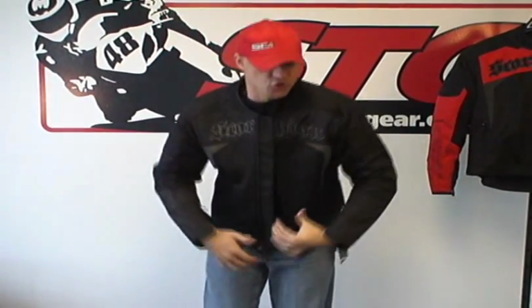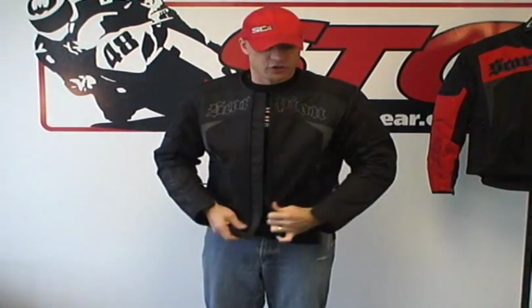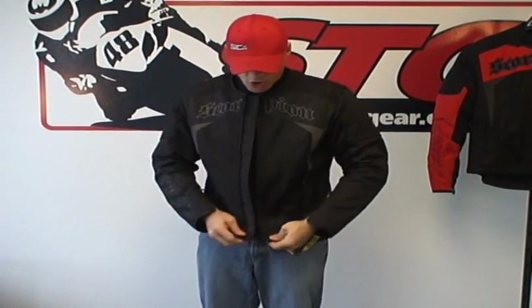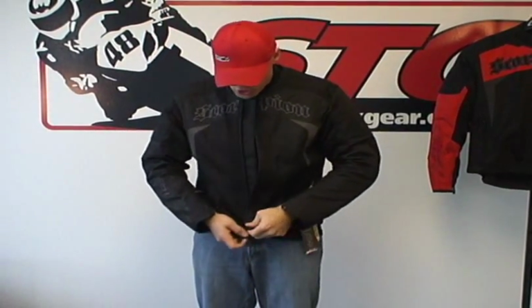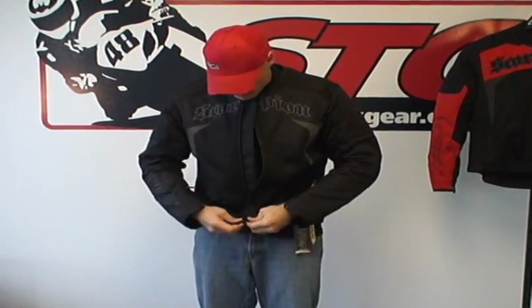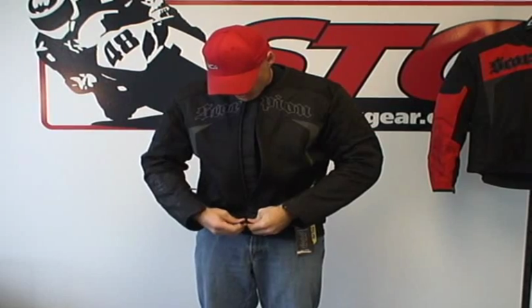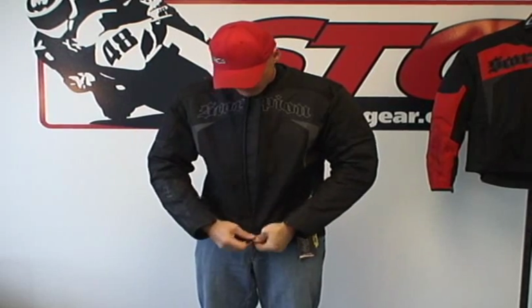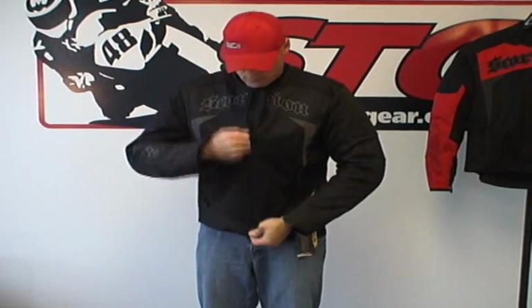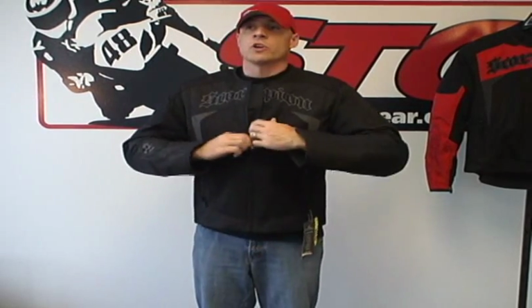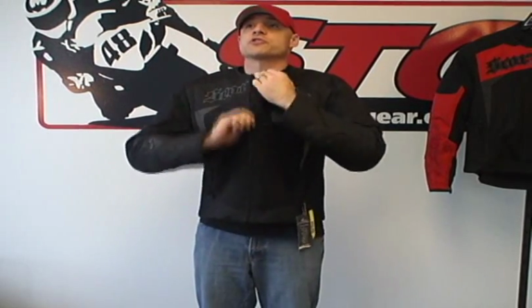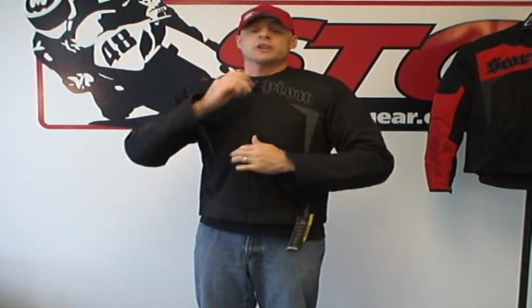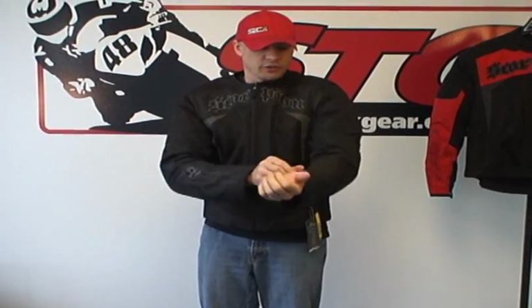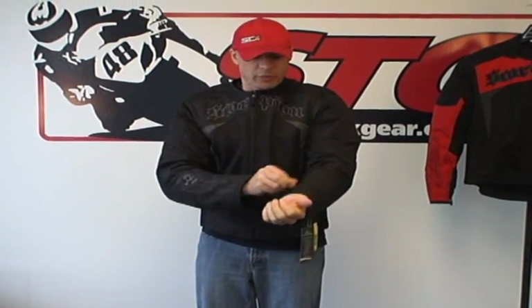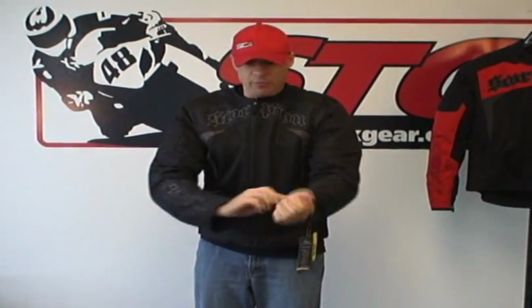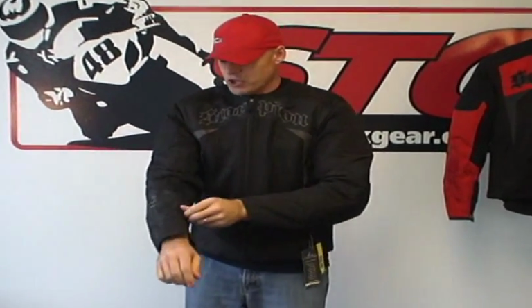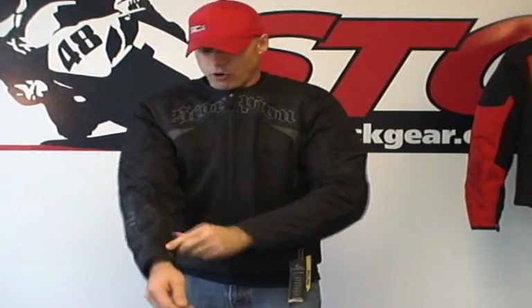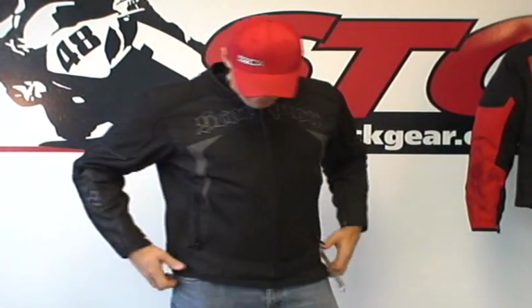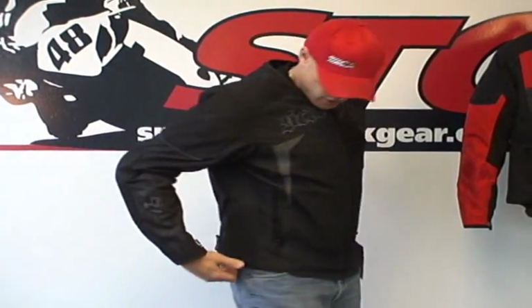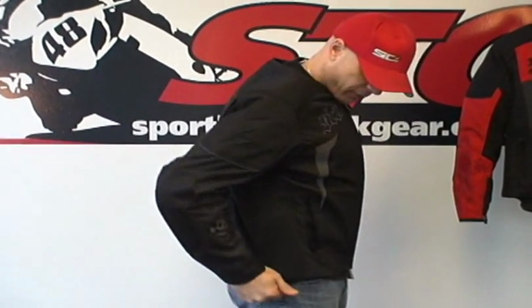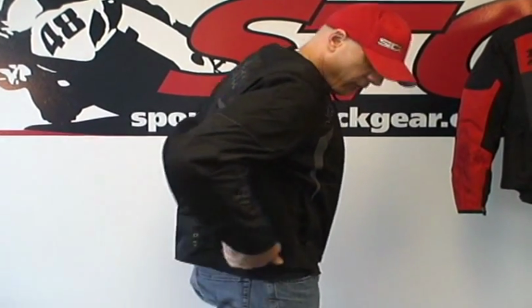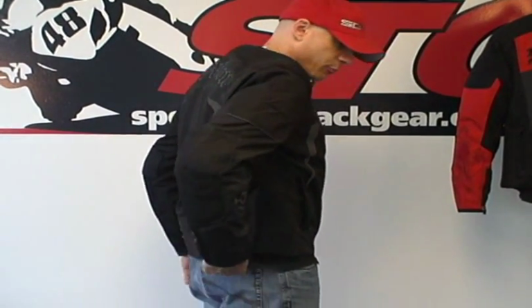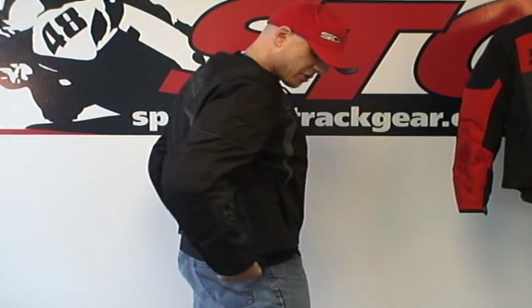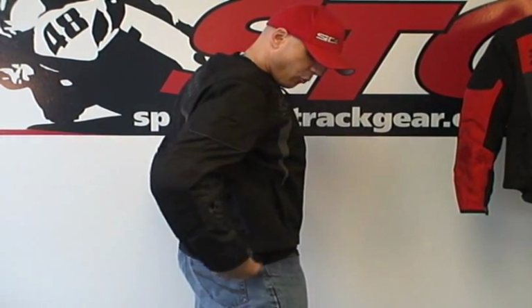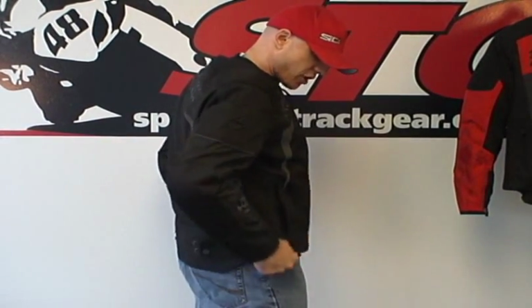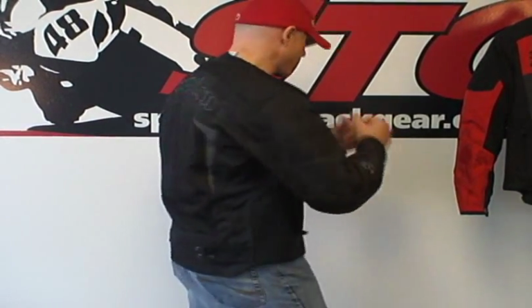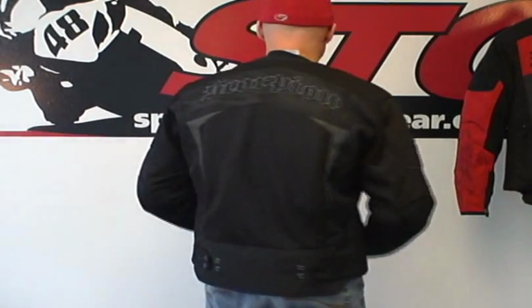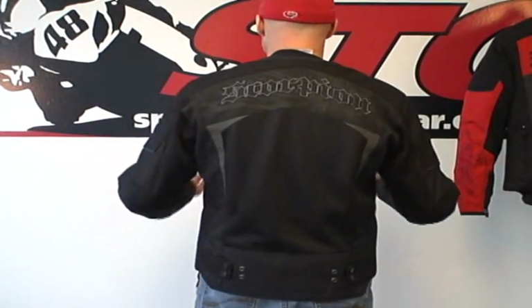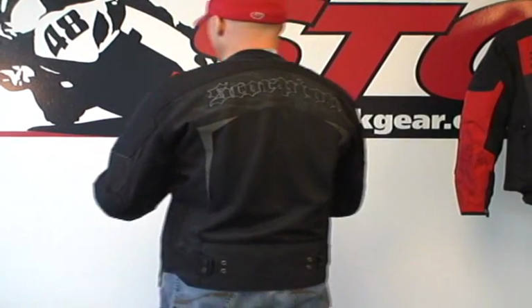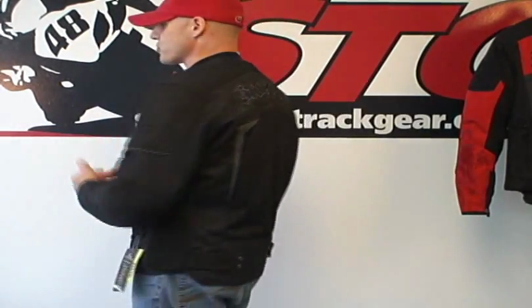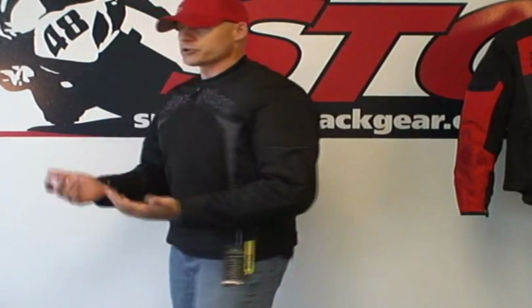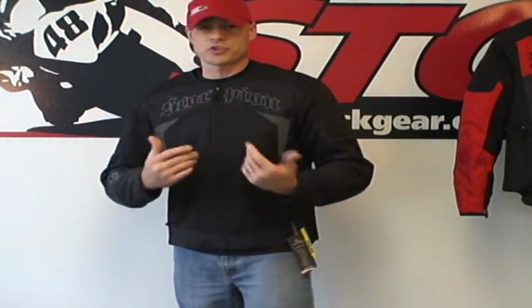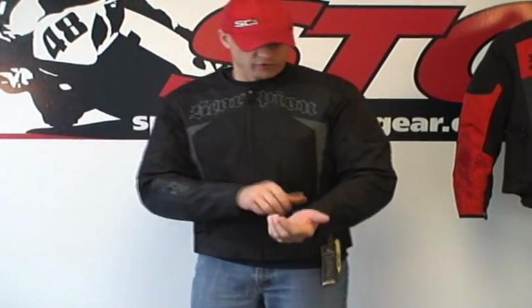This is just a mesh jacket now. You can see it's a little bit bigger on me than it was before. I think I would probably tighten up the waist adjusters, but that's about it. It still looks good, still feels good, still comfortable.